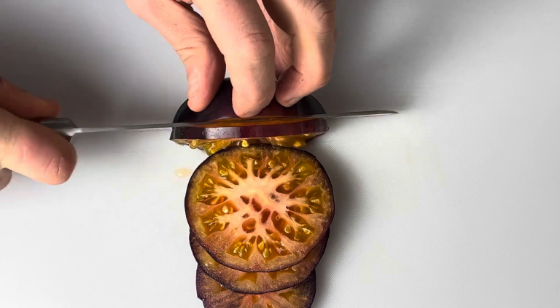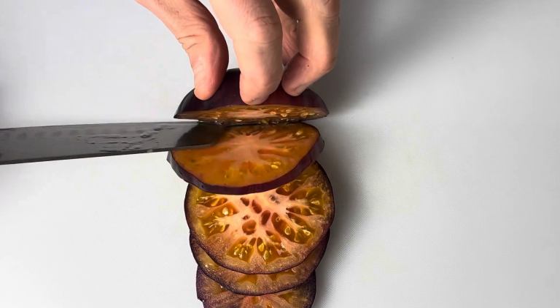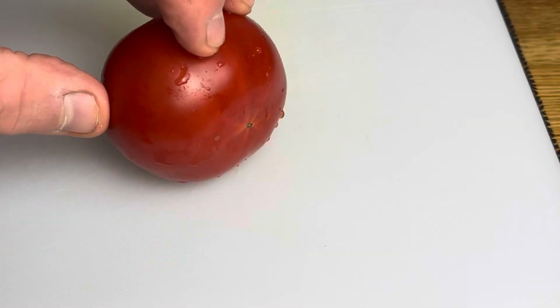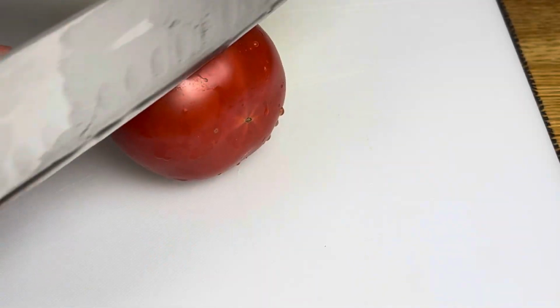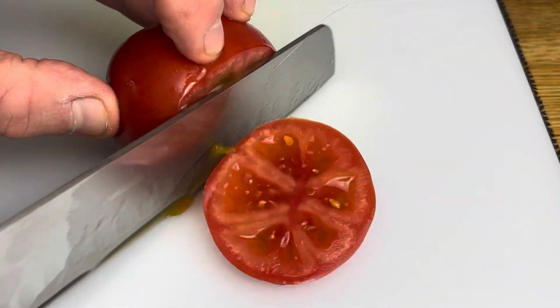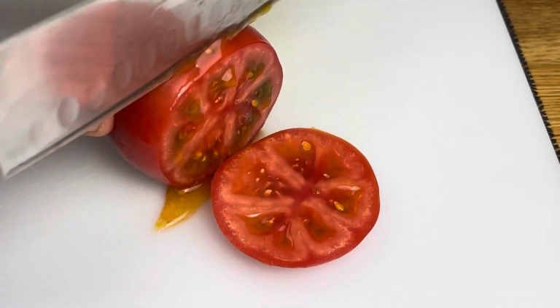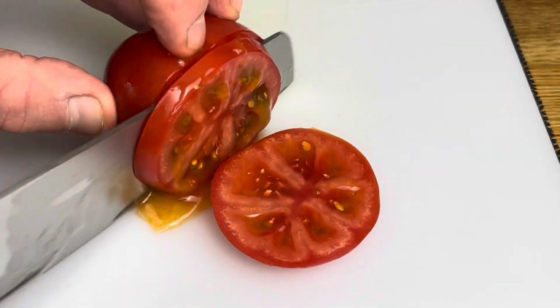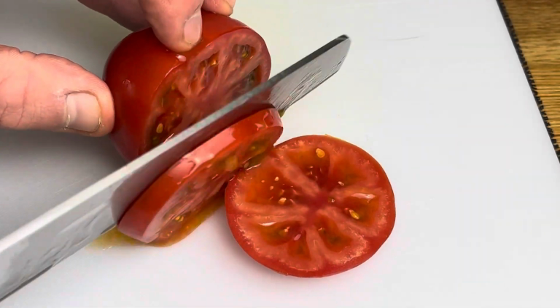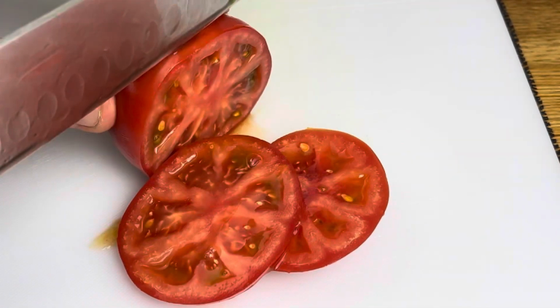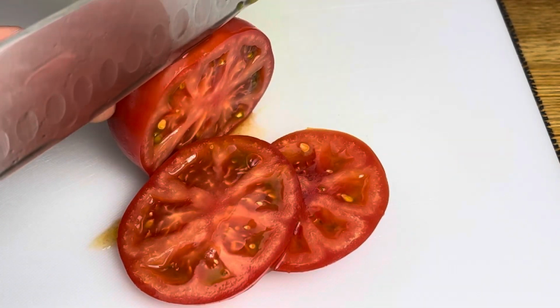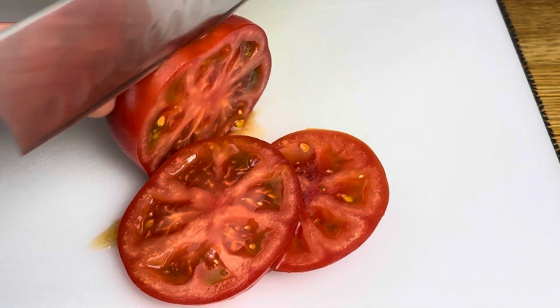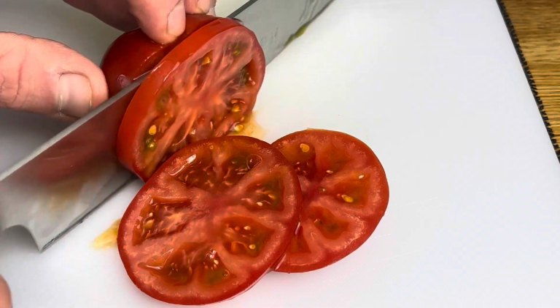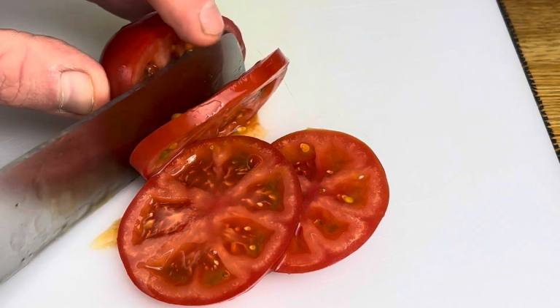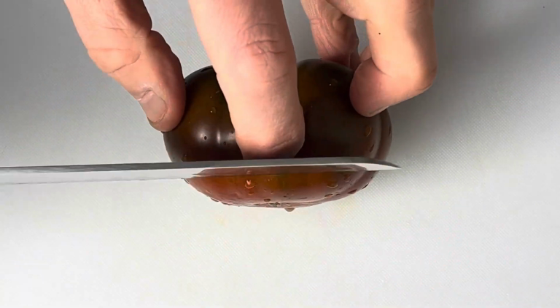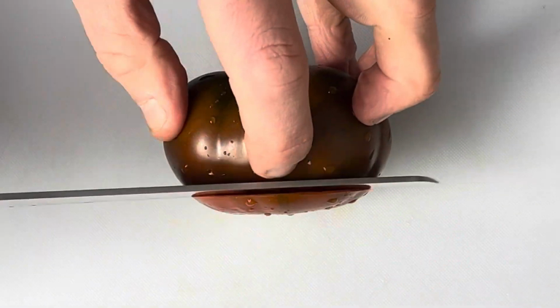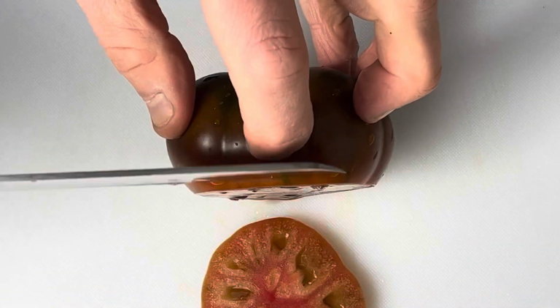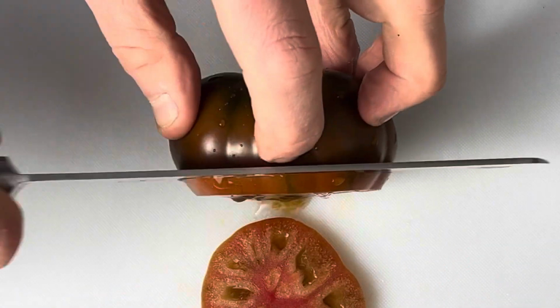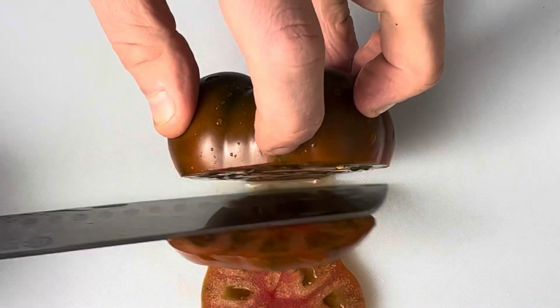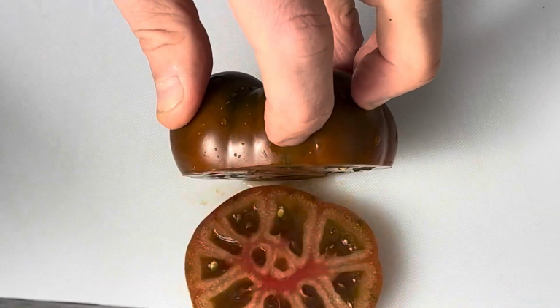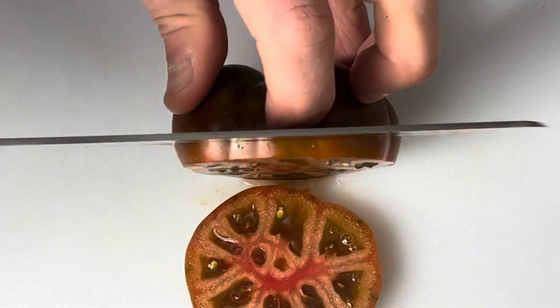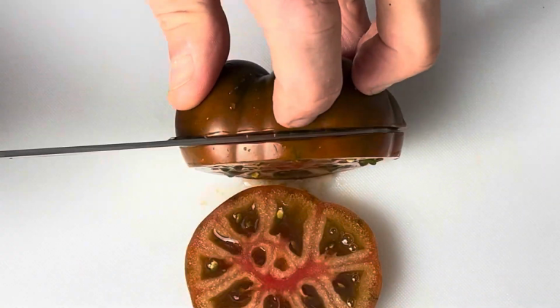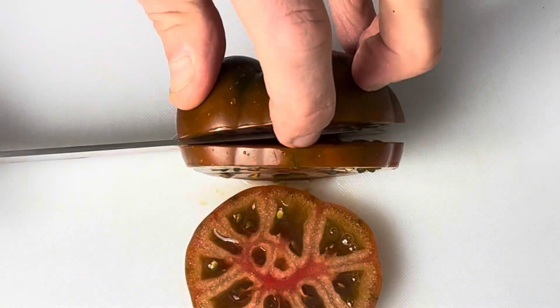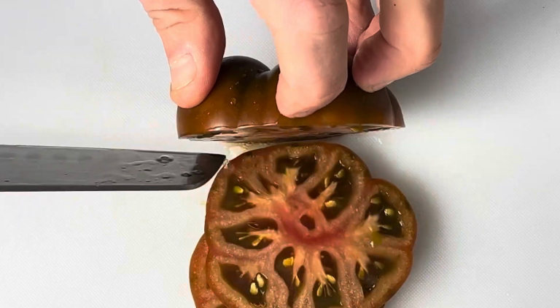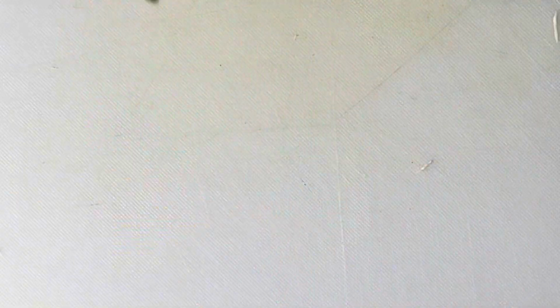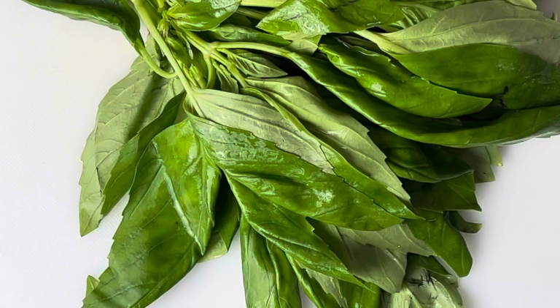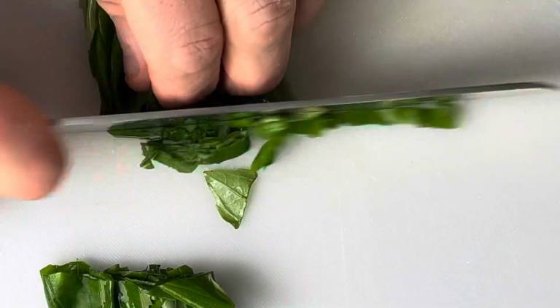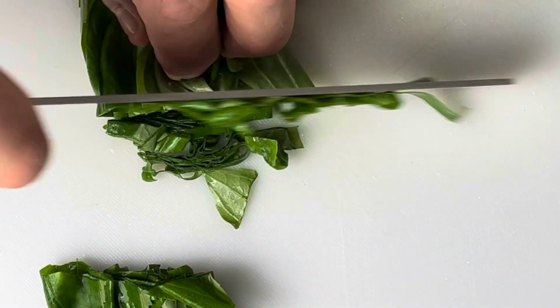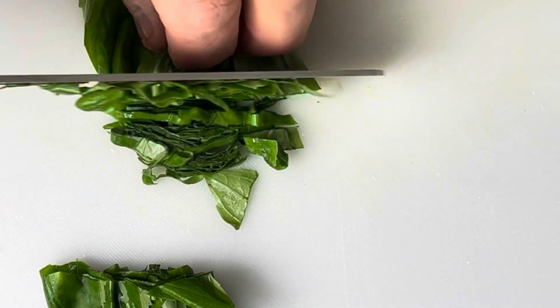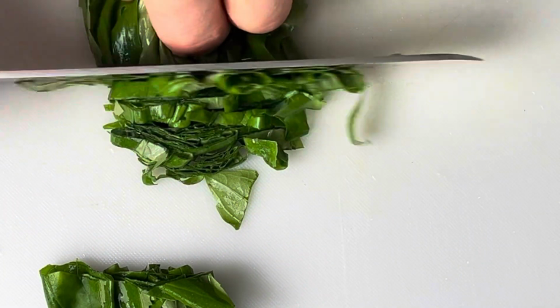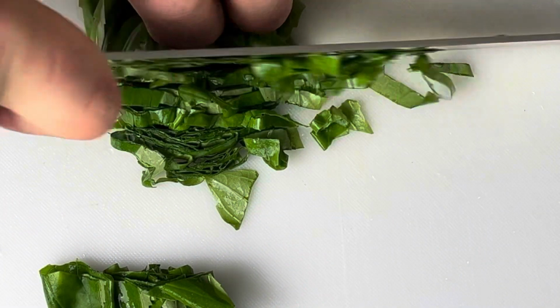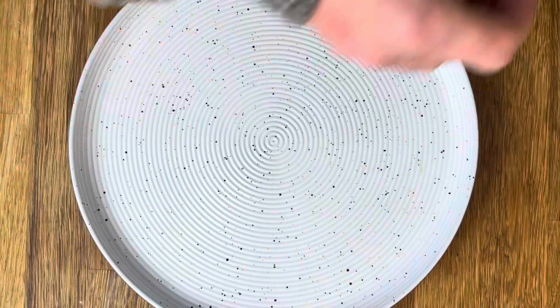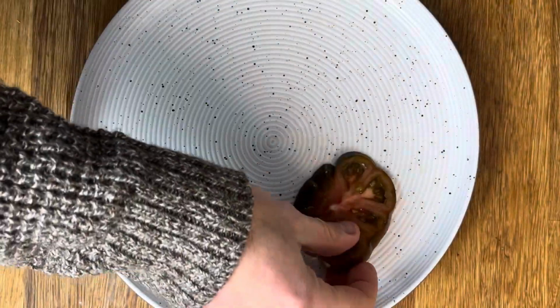Simply start by slicing the tomatoes, just ensure that you've given them a wash first. Give your basil a quick wash, and then finely slice it — you can also tear the basil.